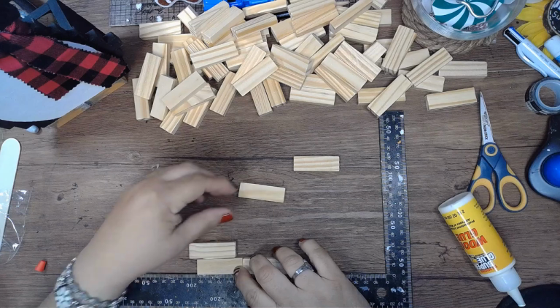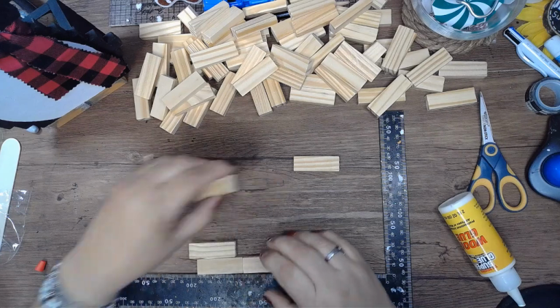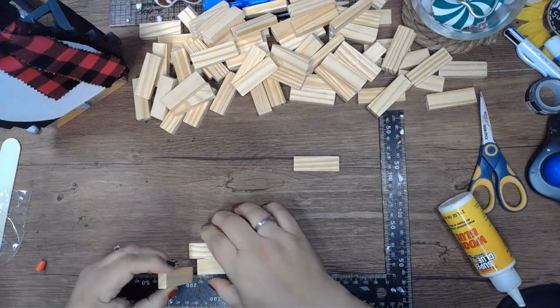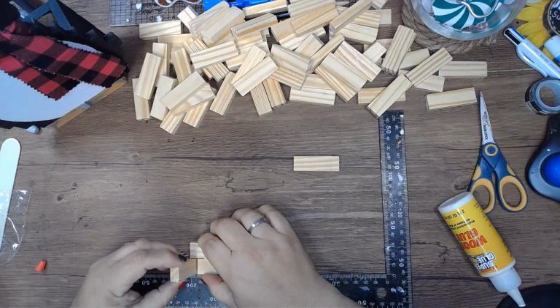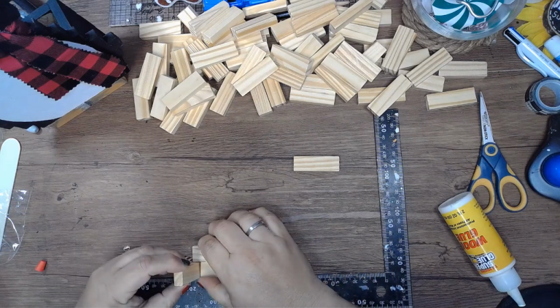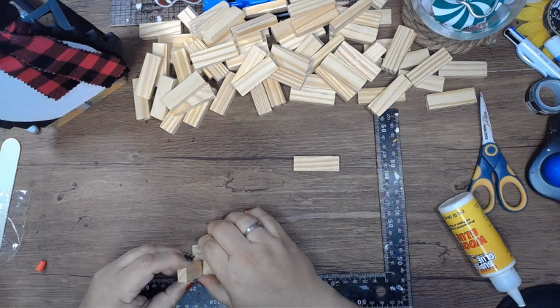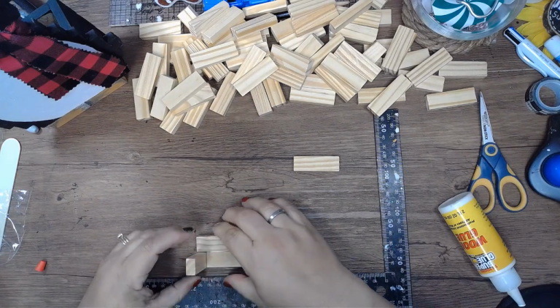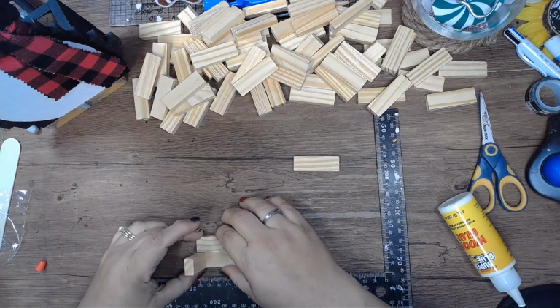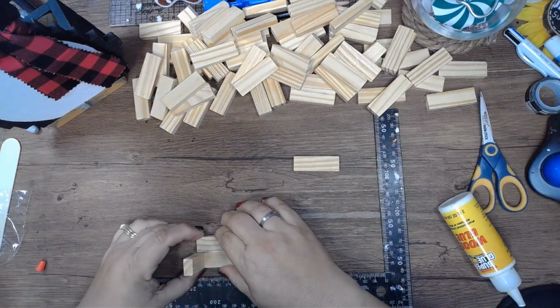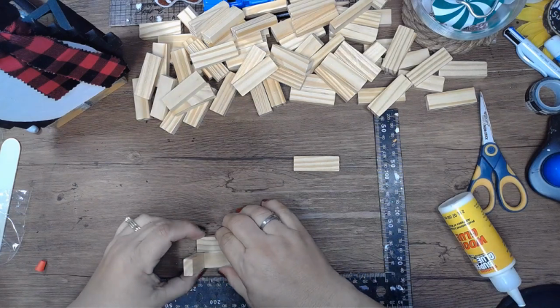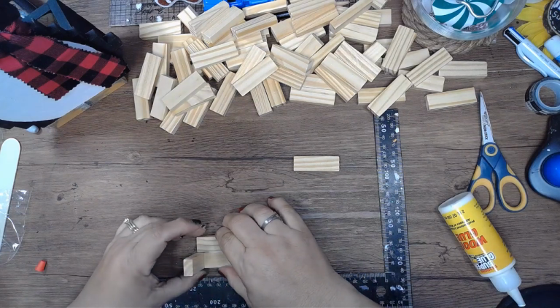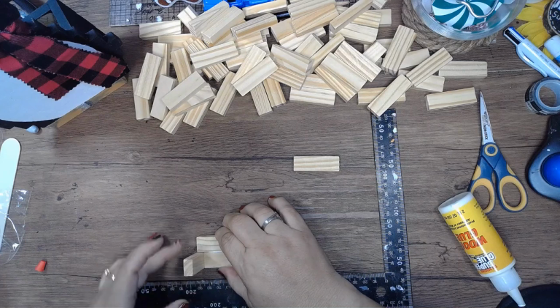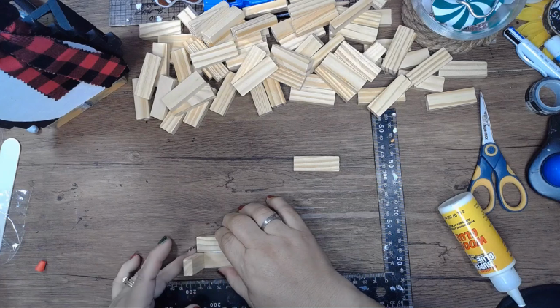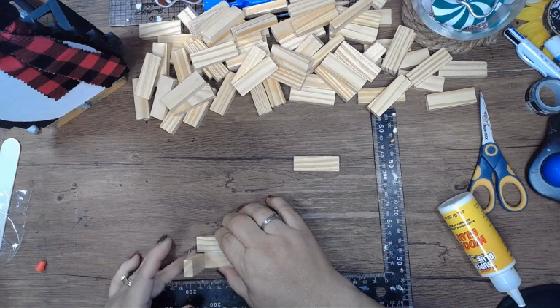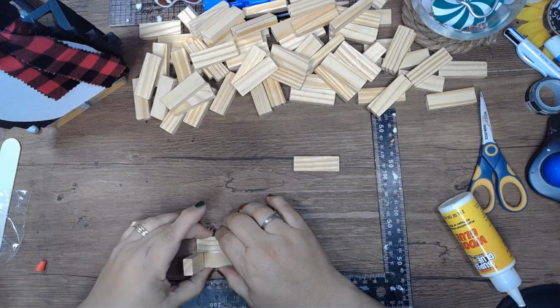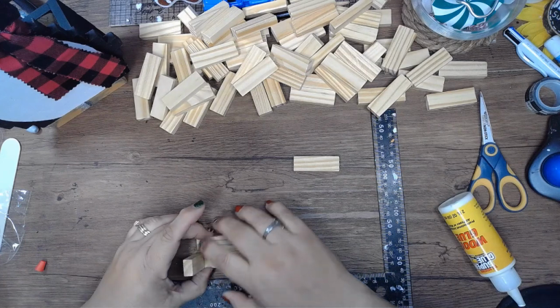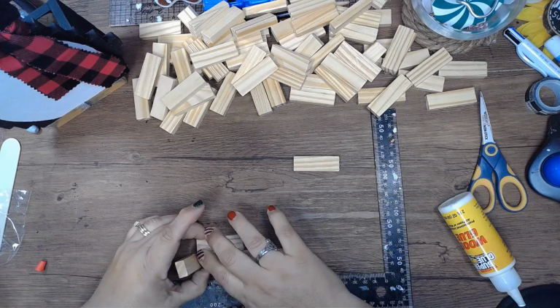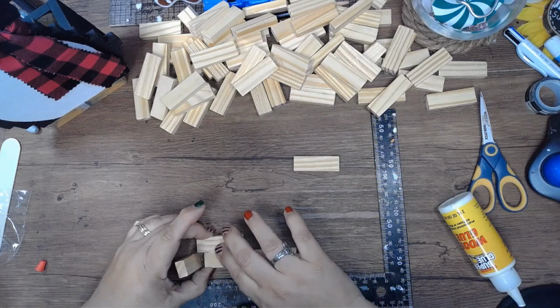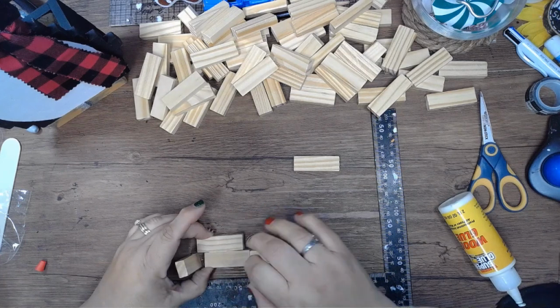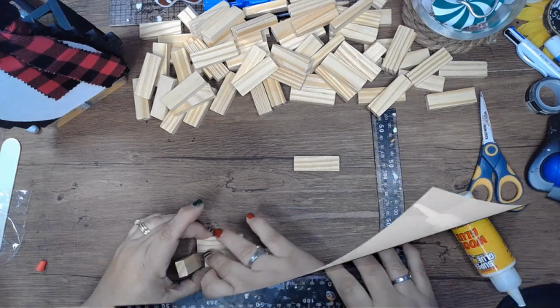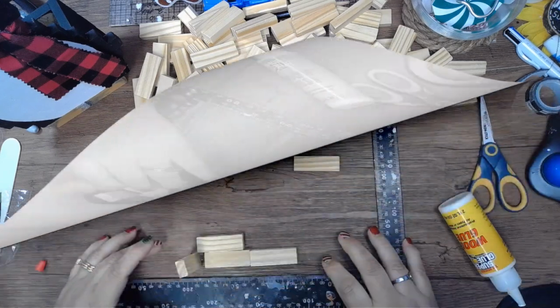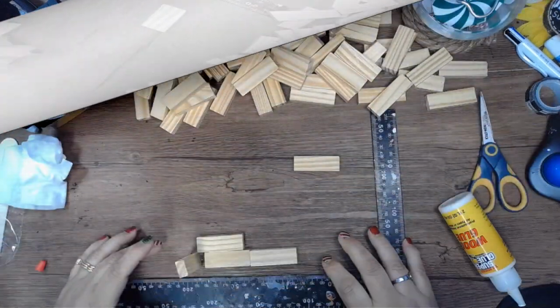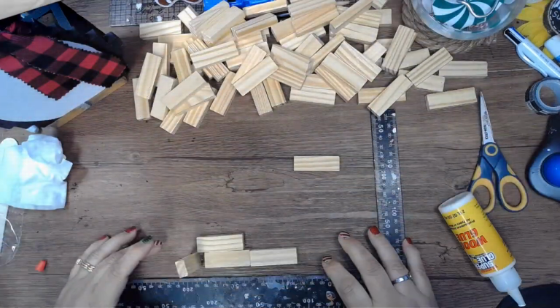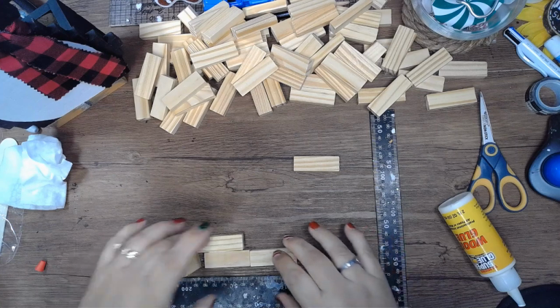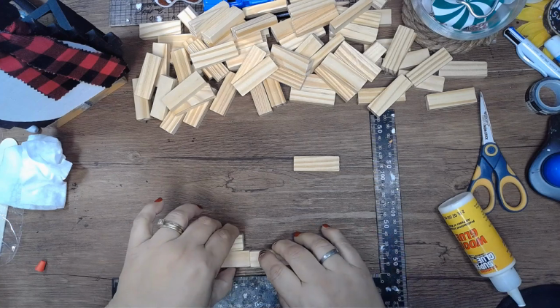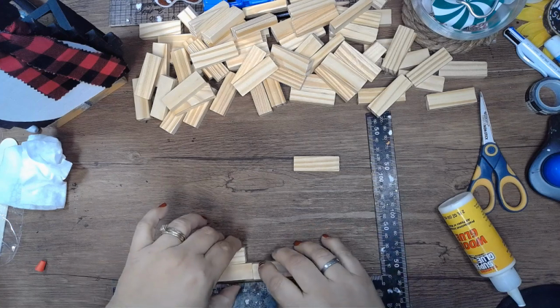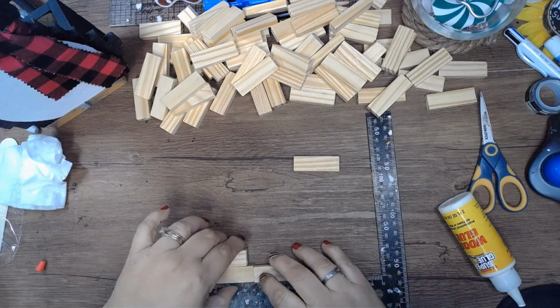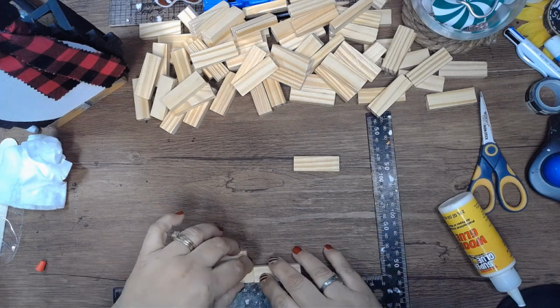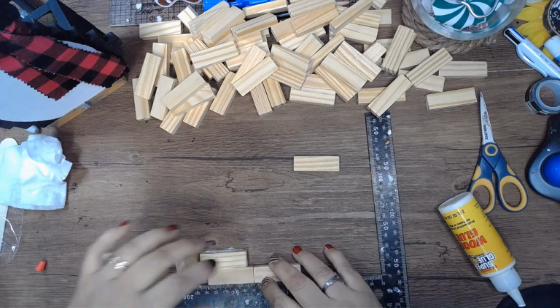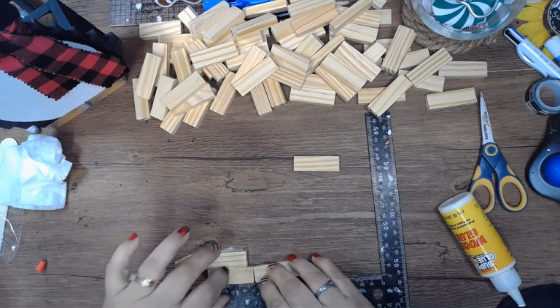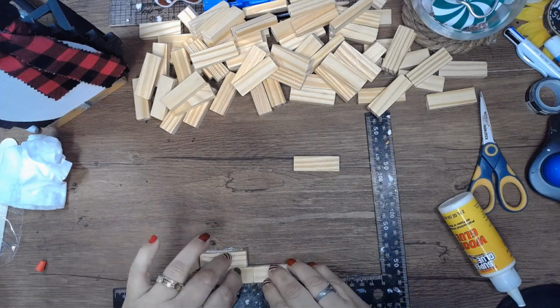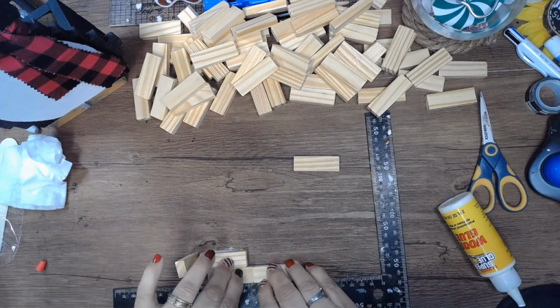As I place the next row down, I get the Jenga block and line it up to the width of the Jenga block, so it's only about a quarter of an inch overlap. I do that to the other side as well.